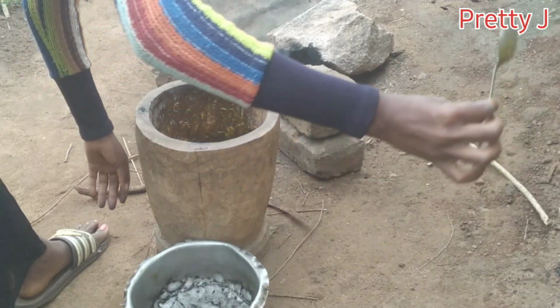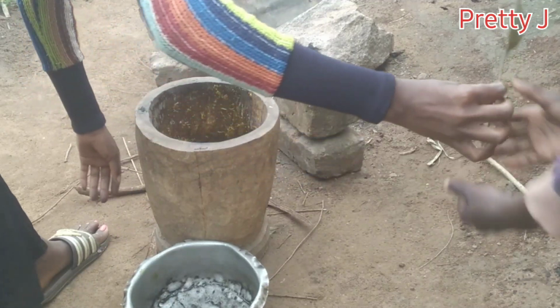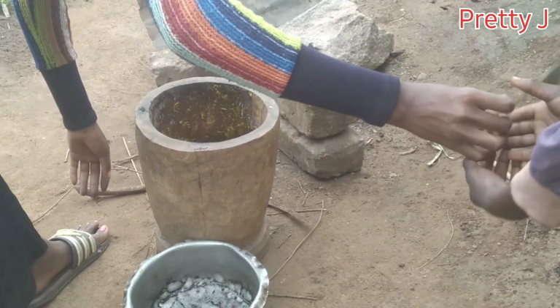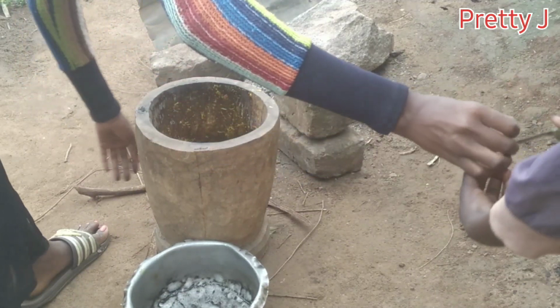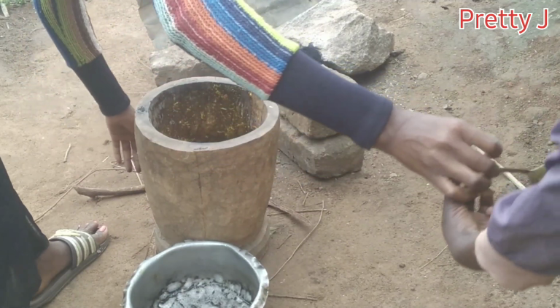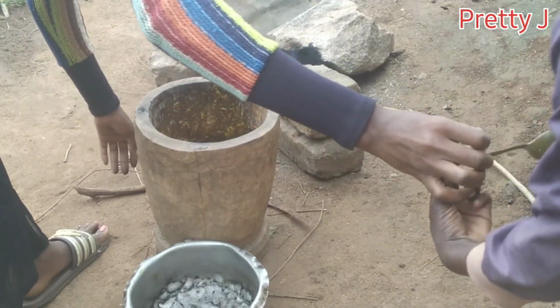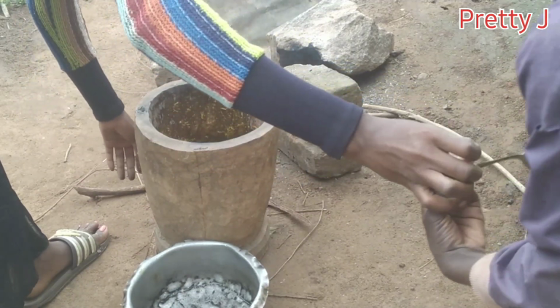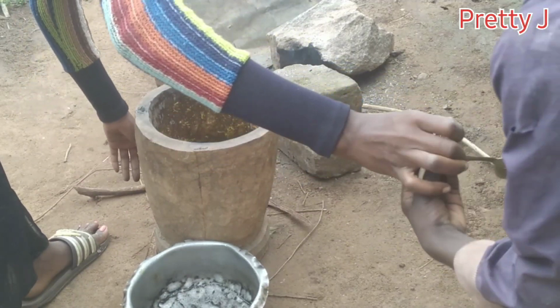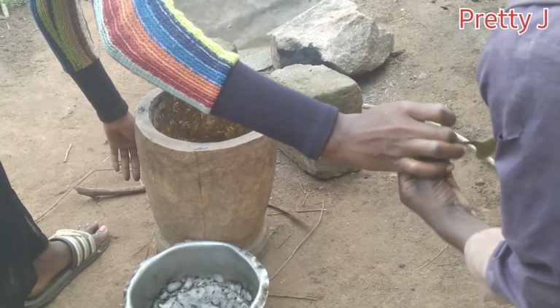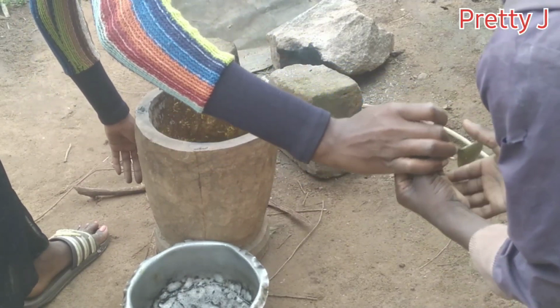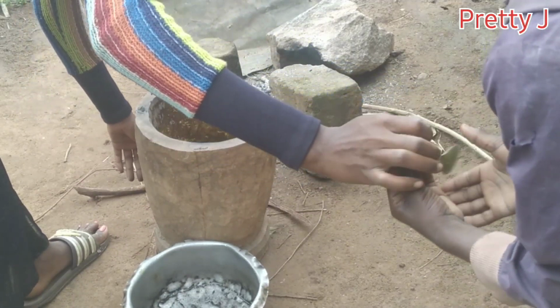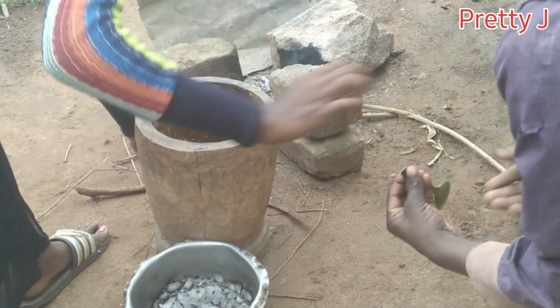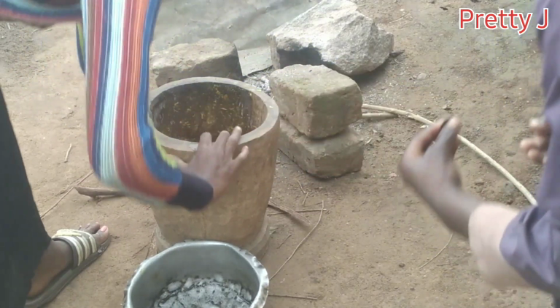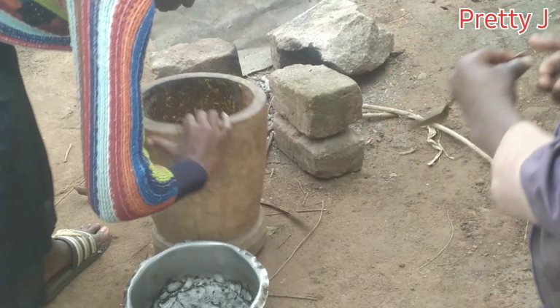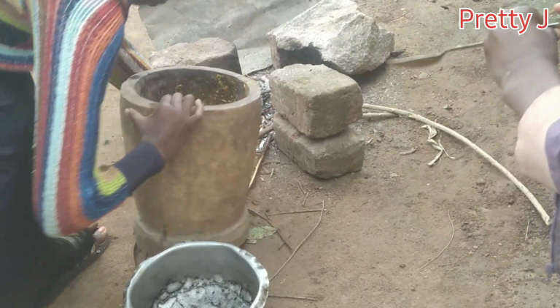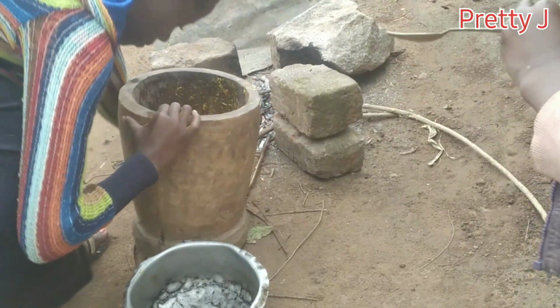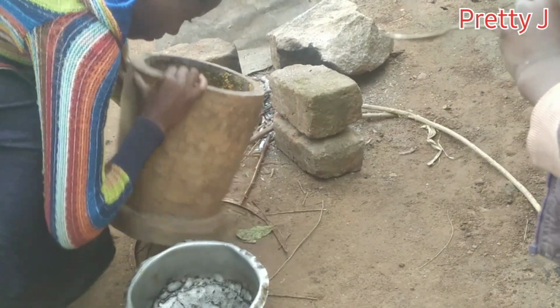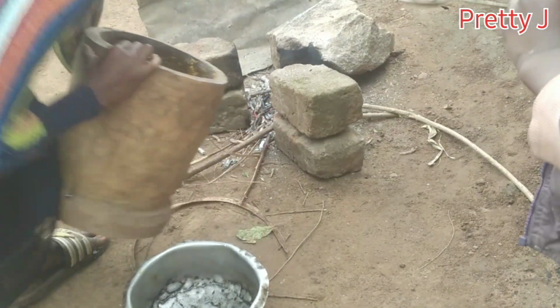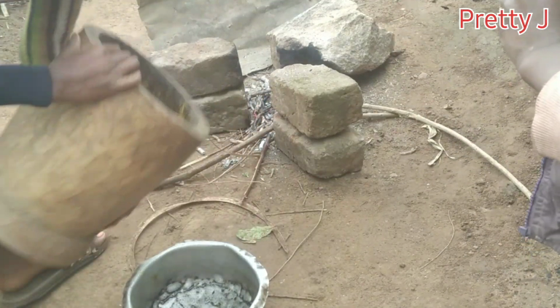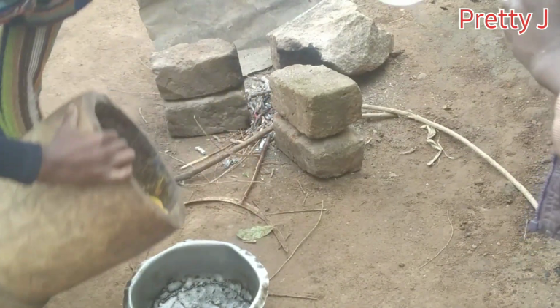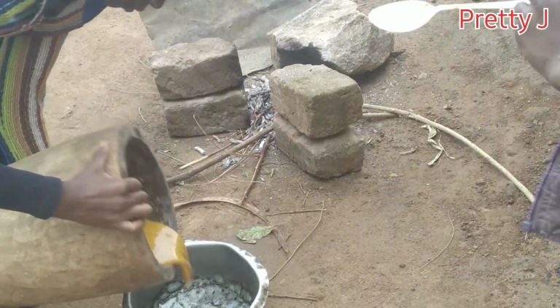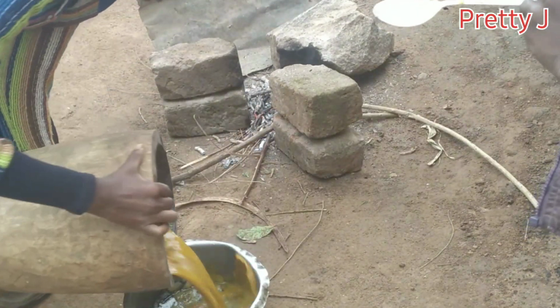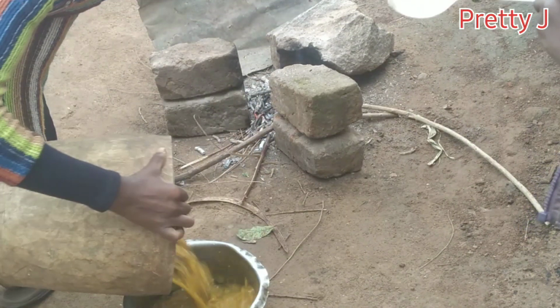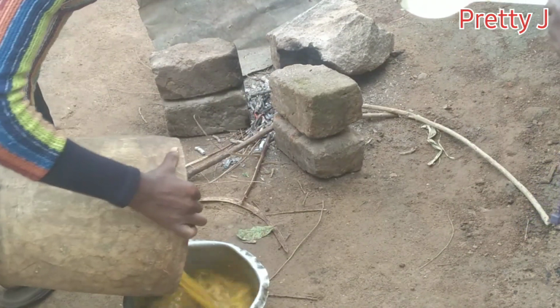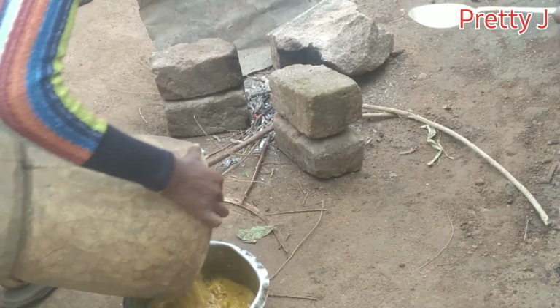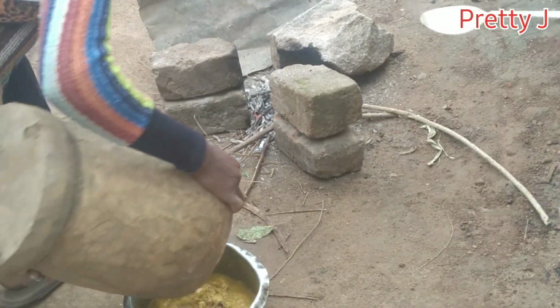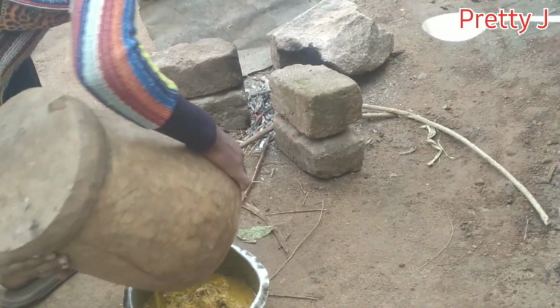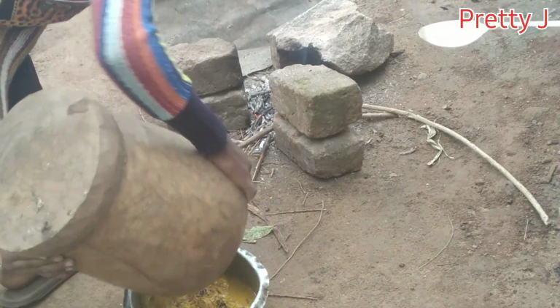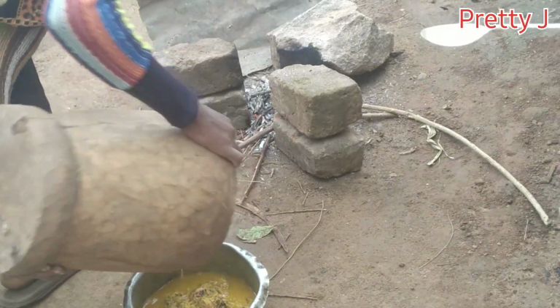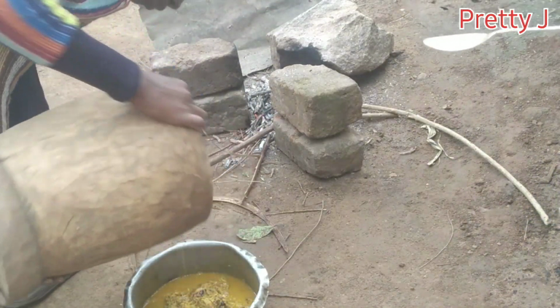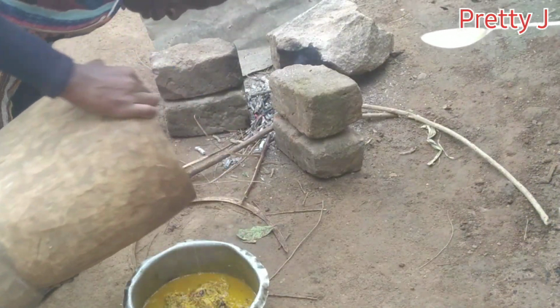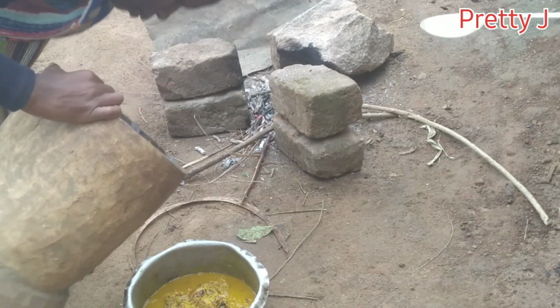So guys, after adding some water, I'm going to put it back into the saucepan and then put it on the fire.